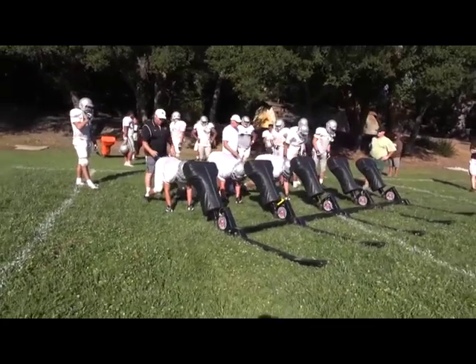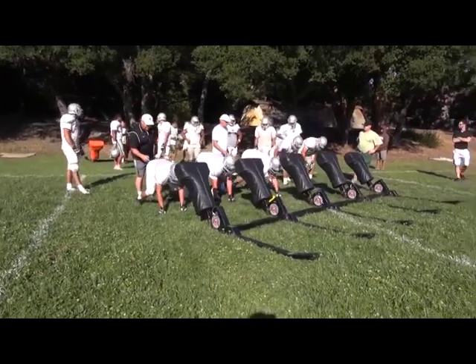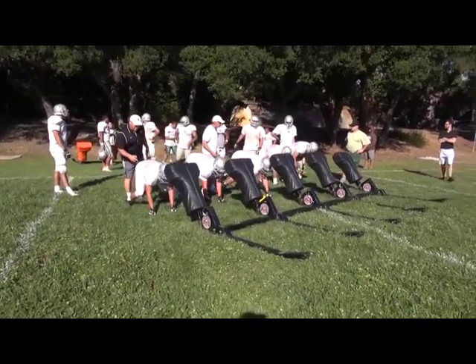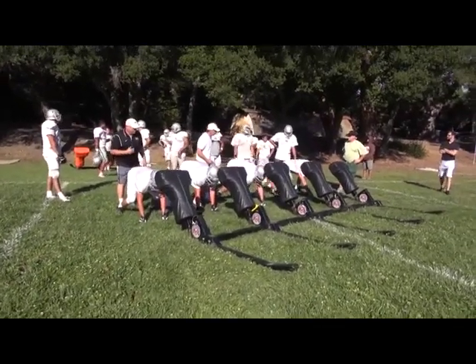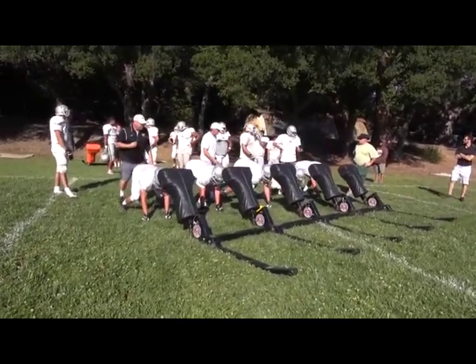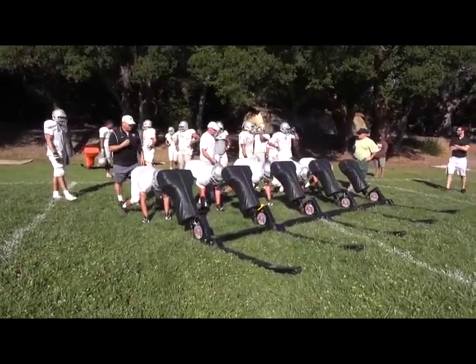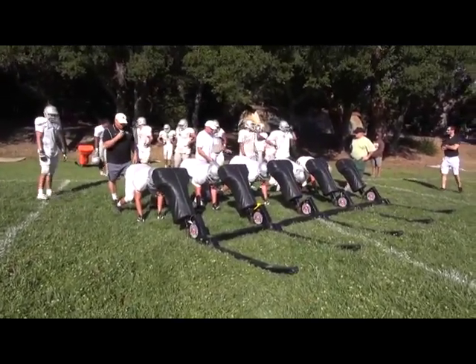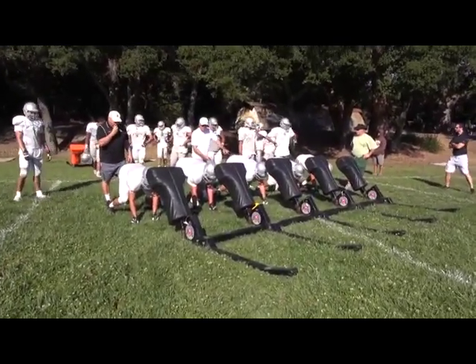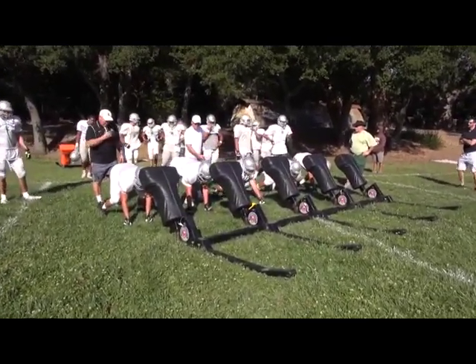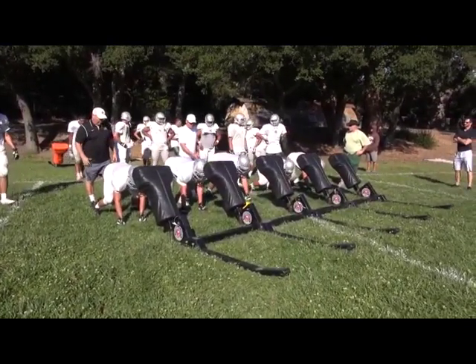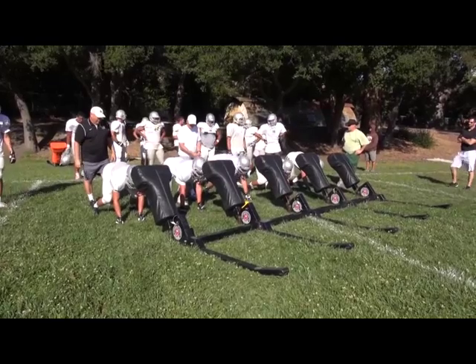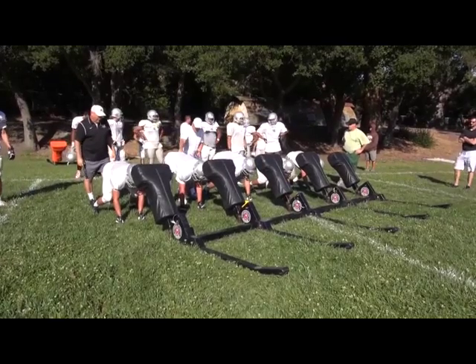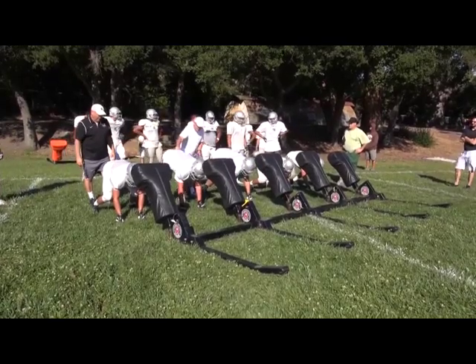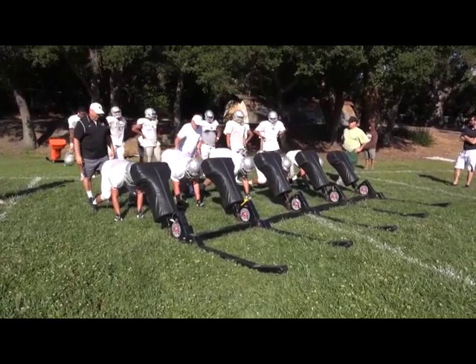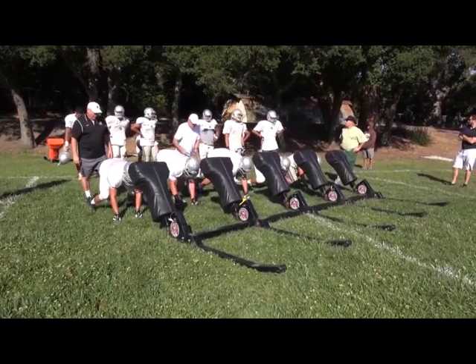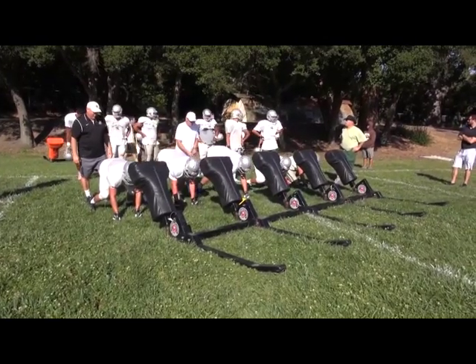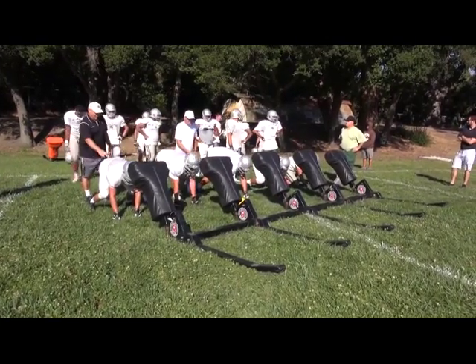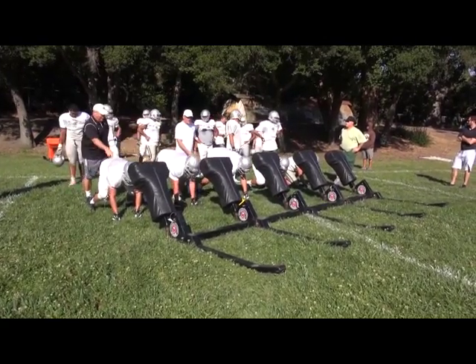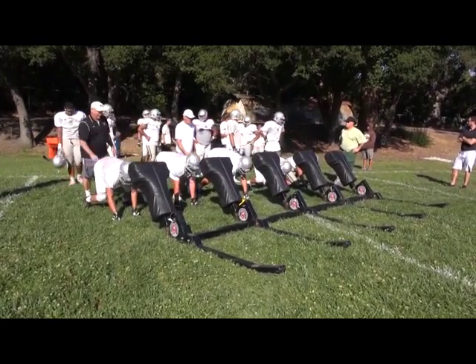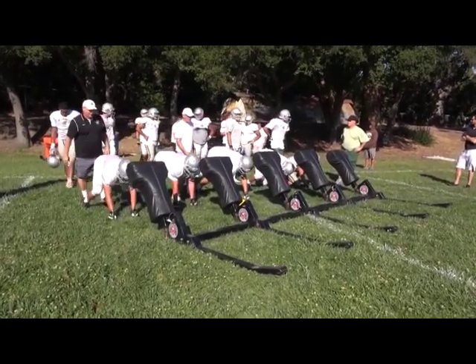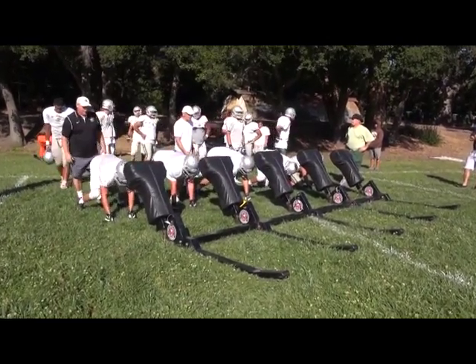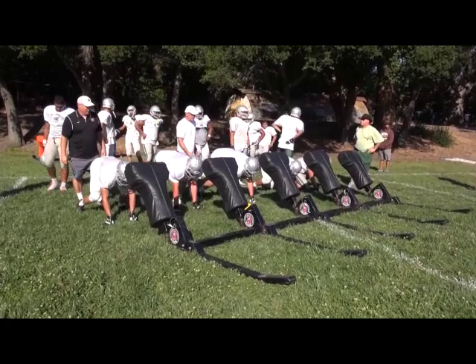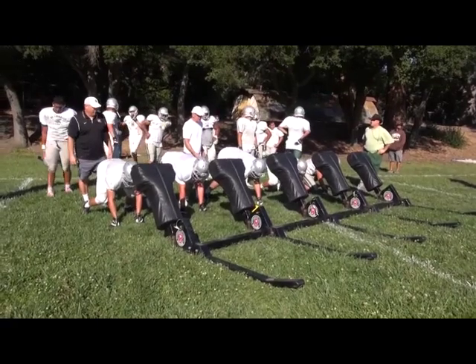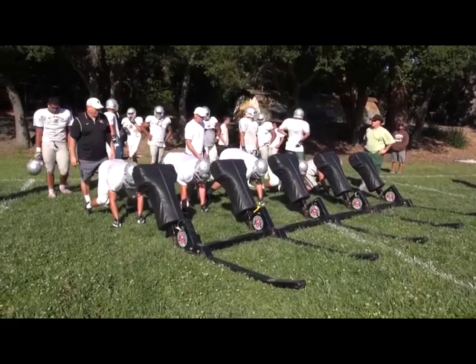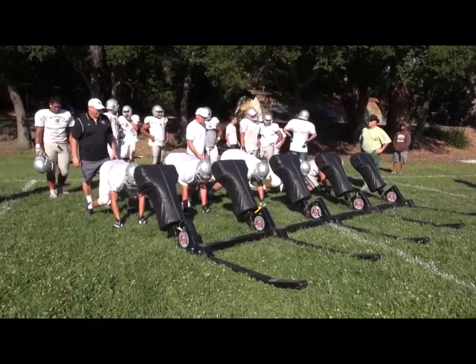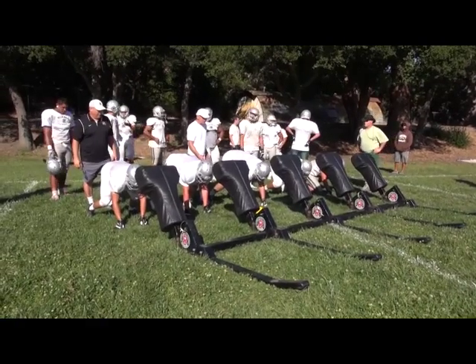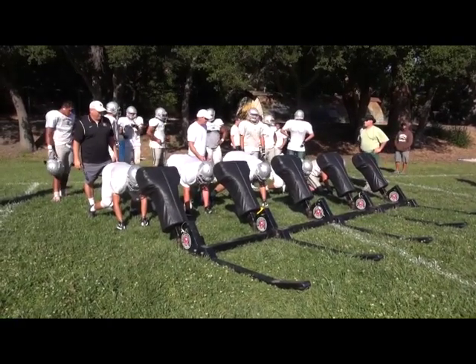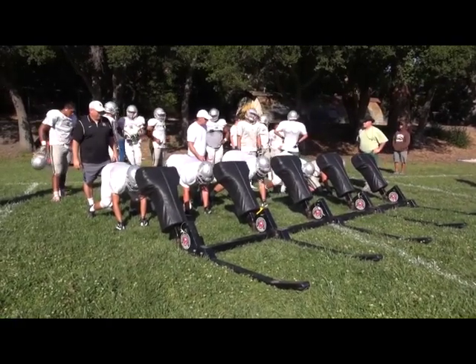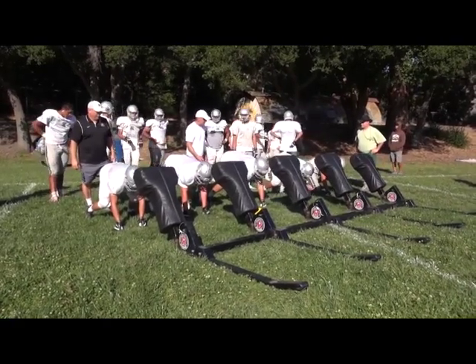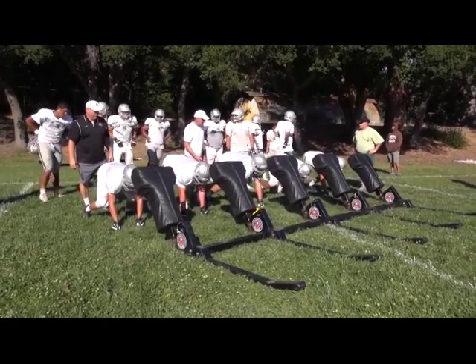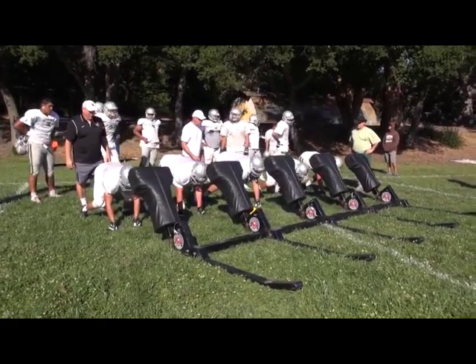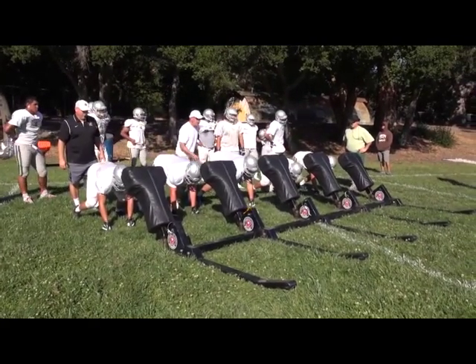Strike! All right, now we're going to go to the right. Run into that bag — you're not going to run to it. Down, down, set up.